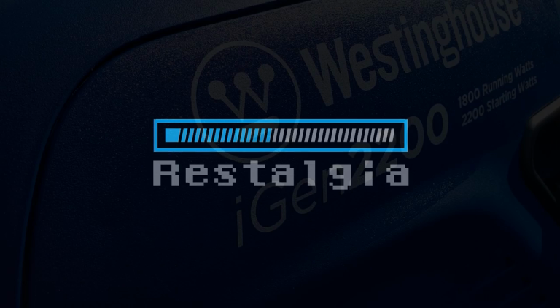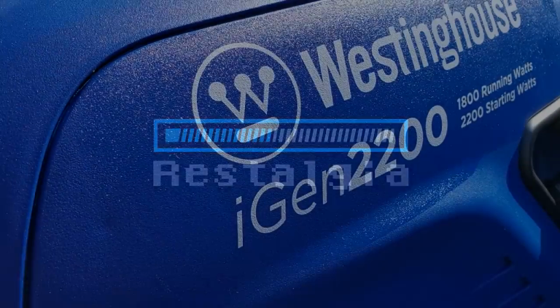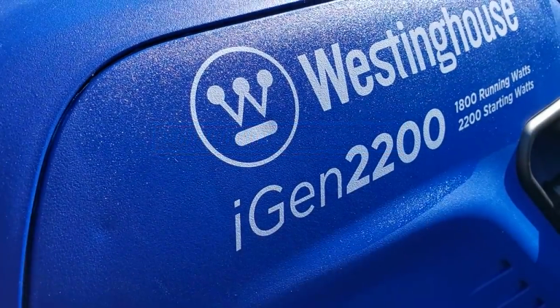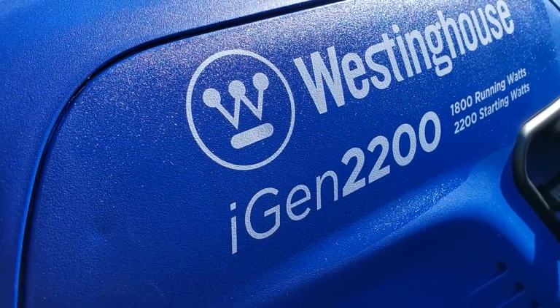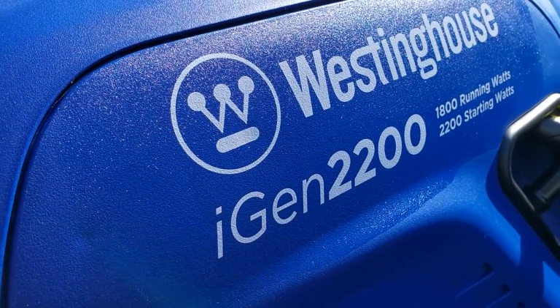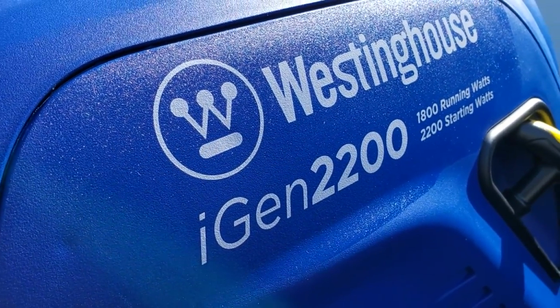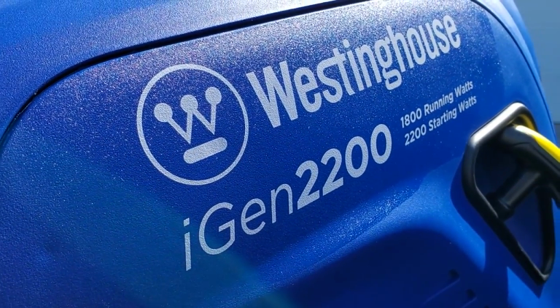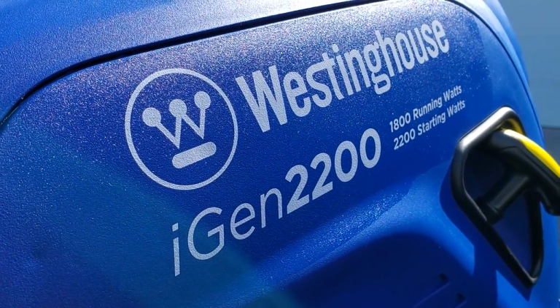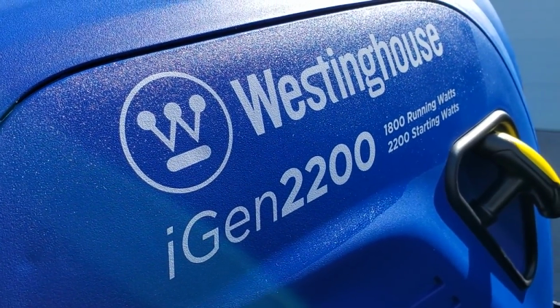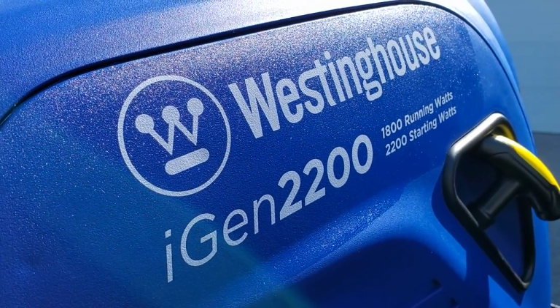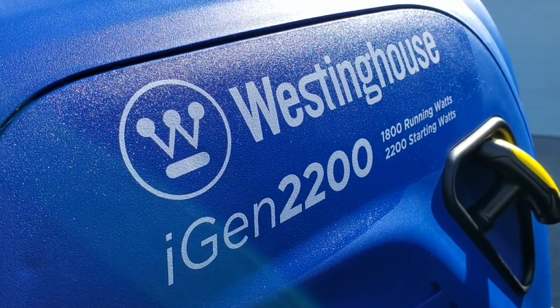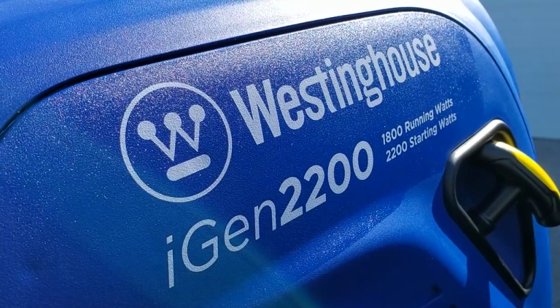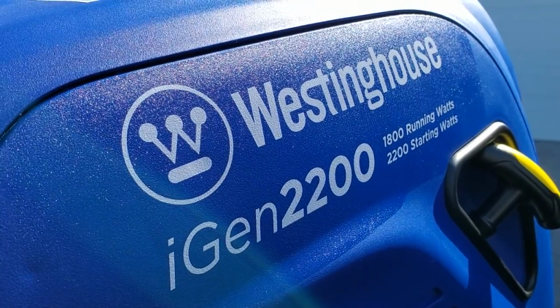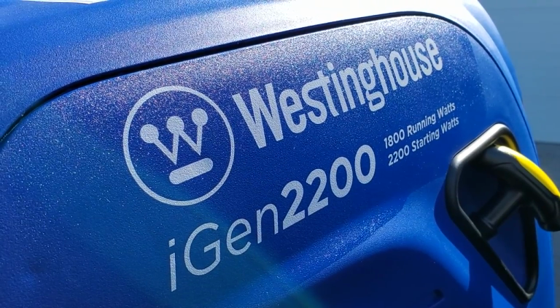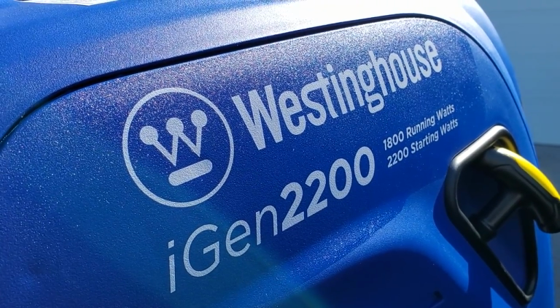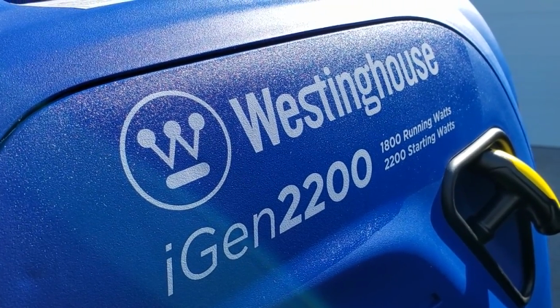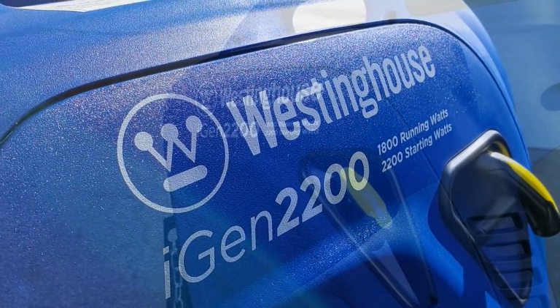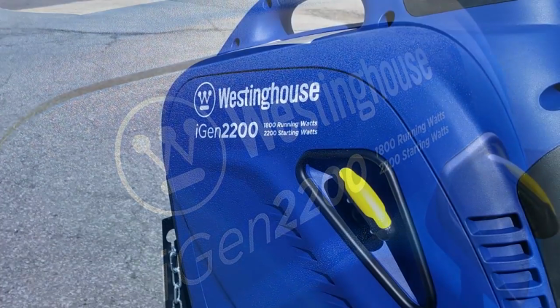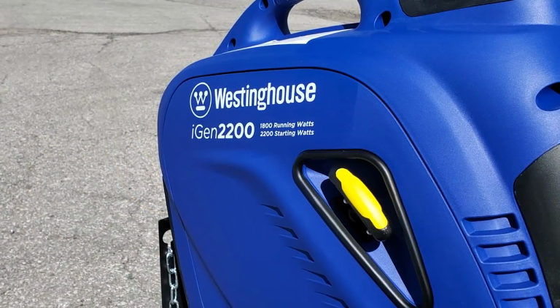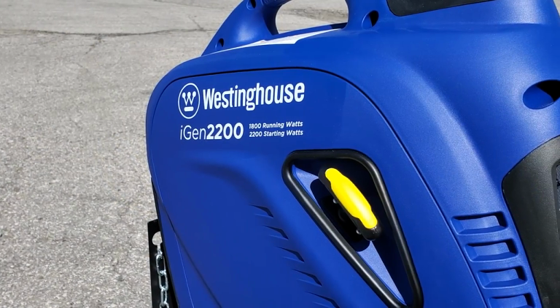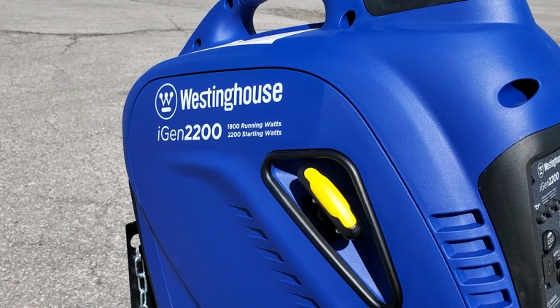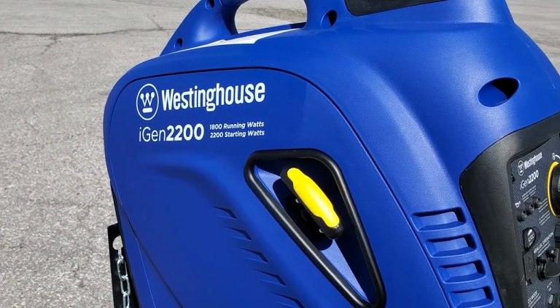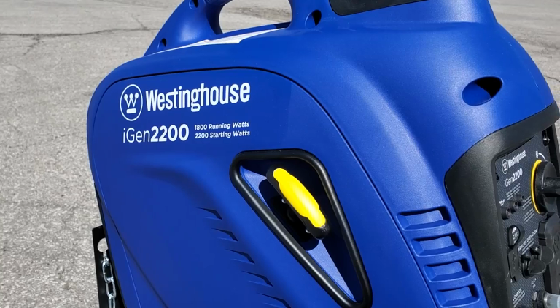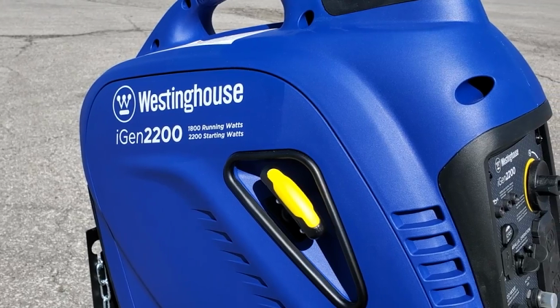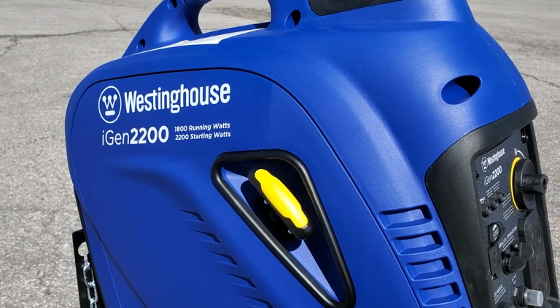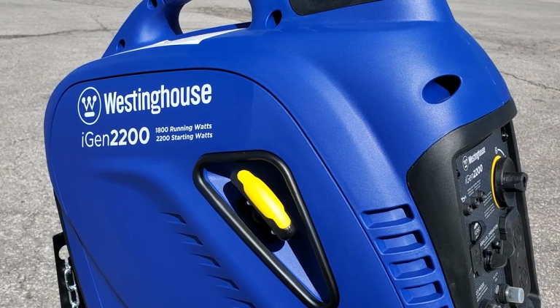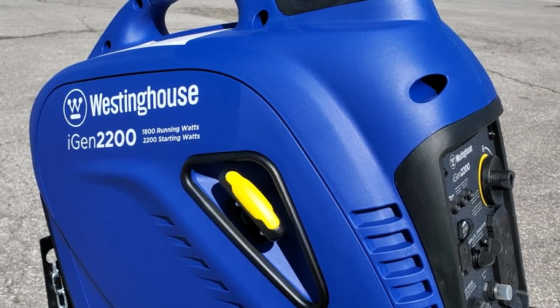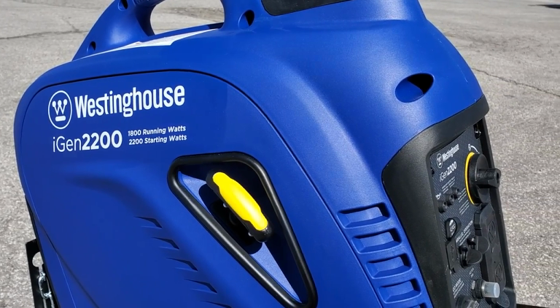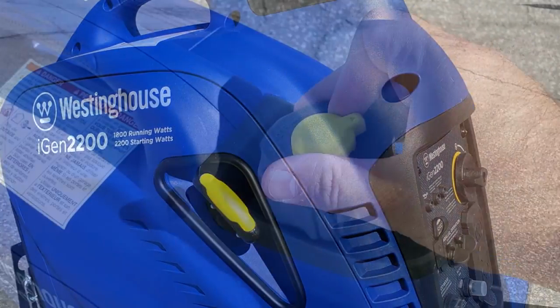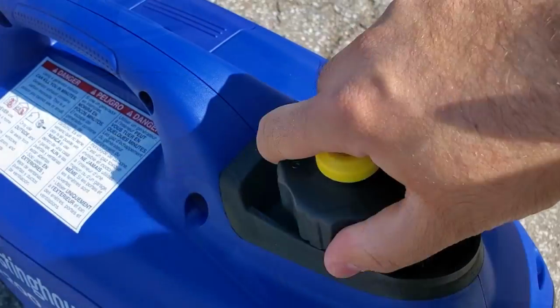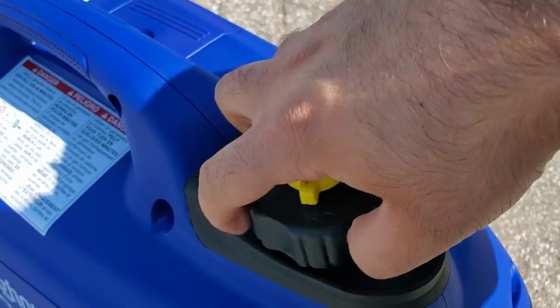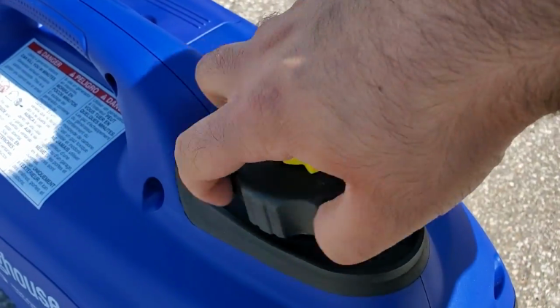Today we're going to be looking at the Westinghouse iGen 2200 inverter generator. This provides 2200 peak watts and 1800 rated running watts. It is 100% gas powered.